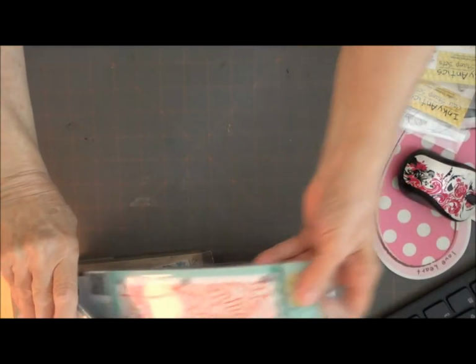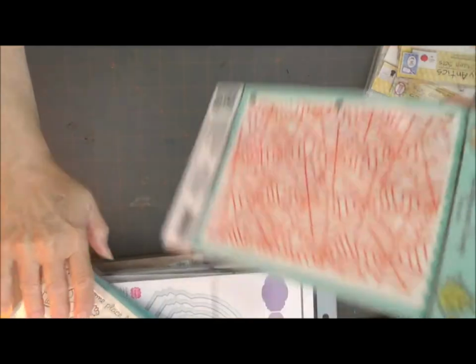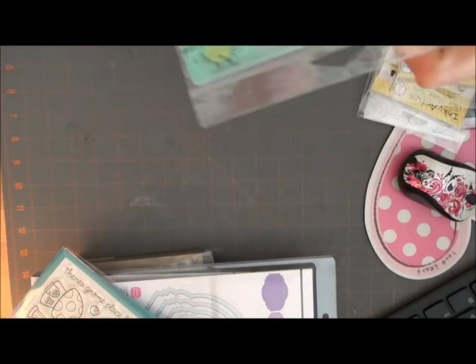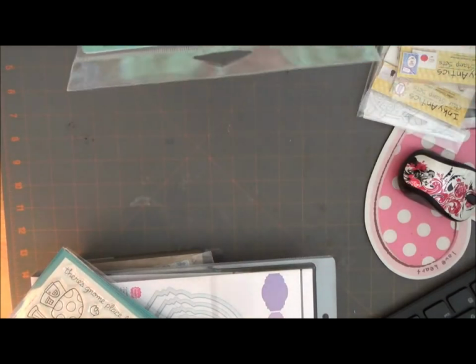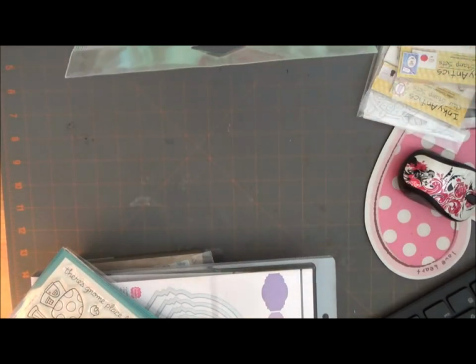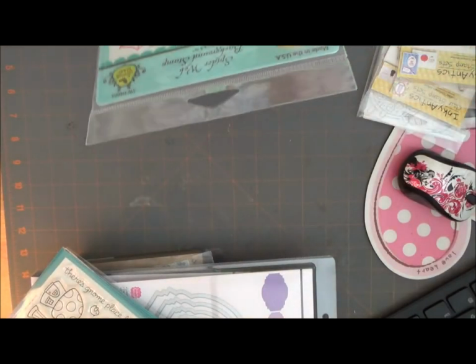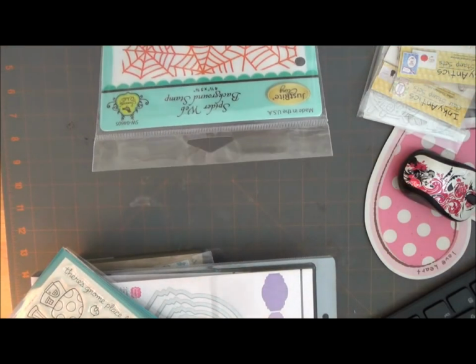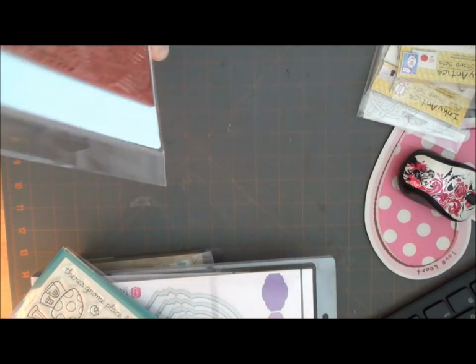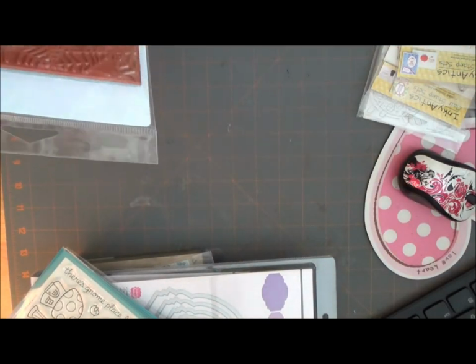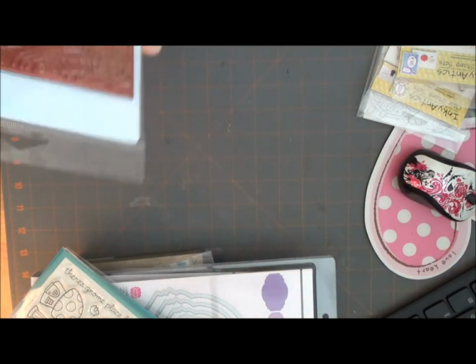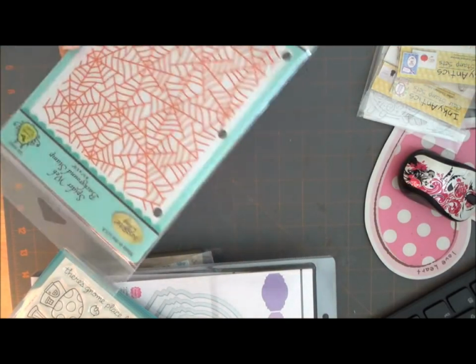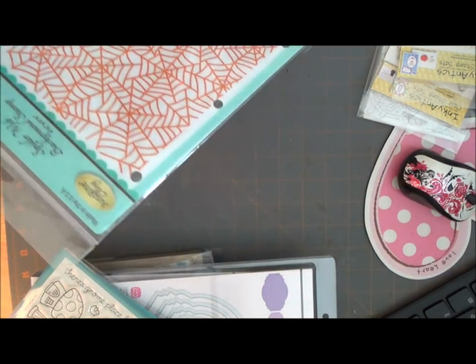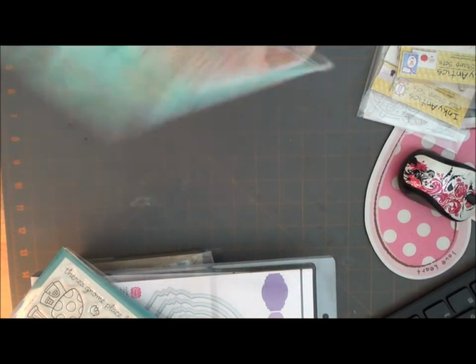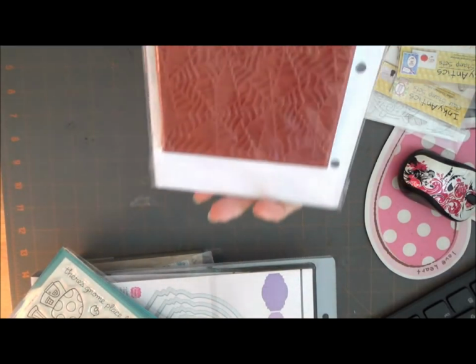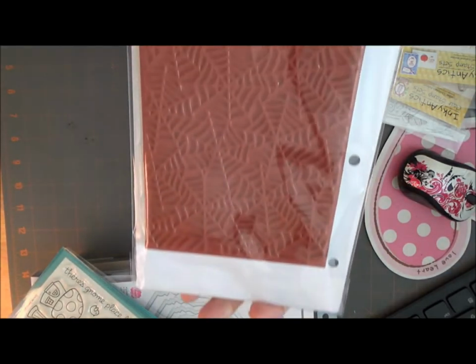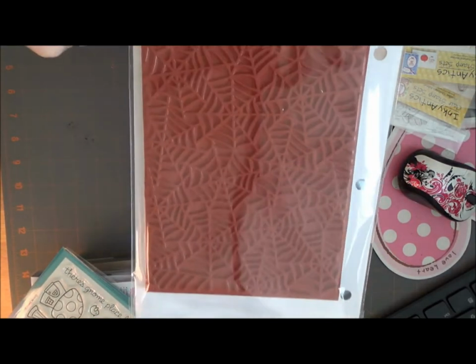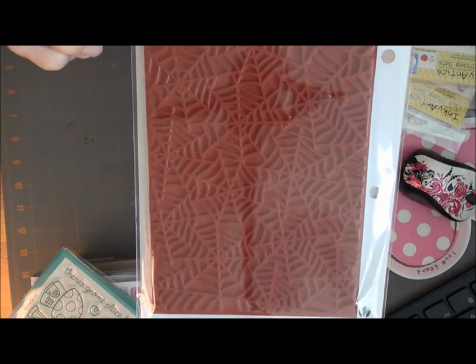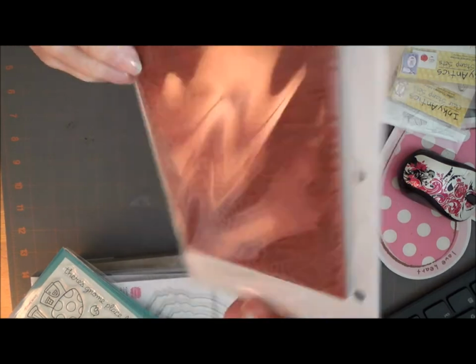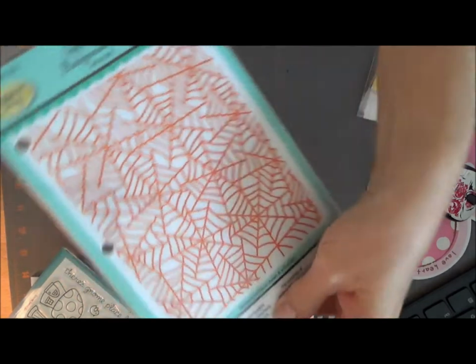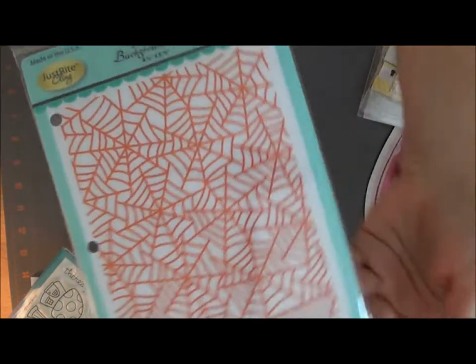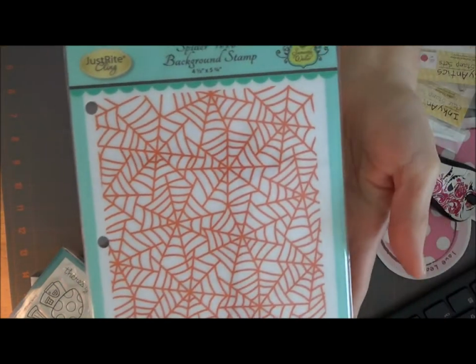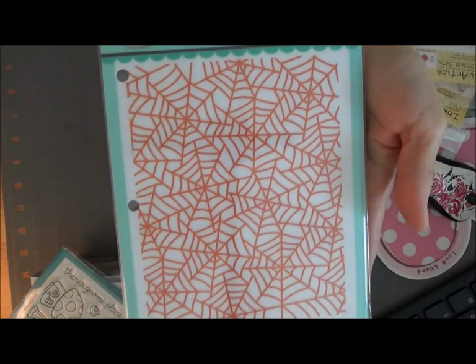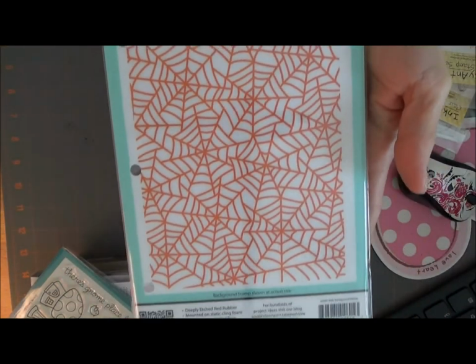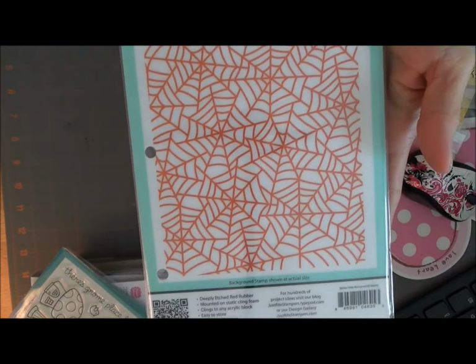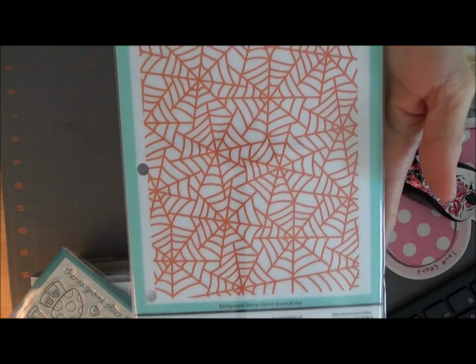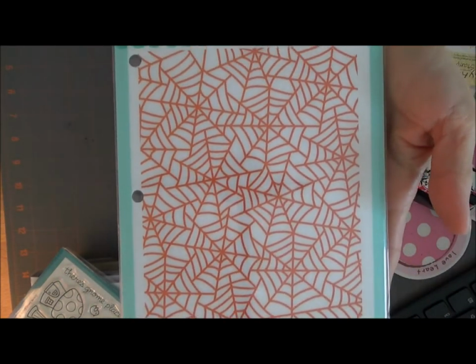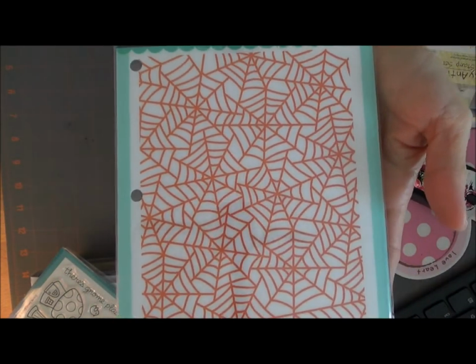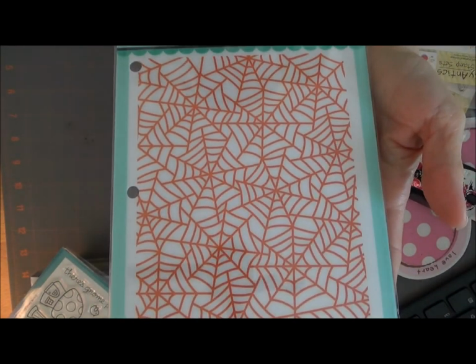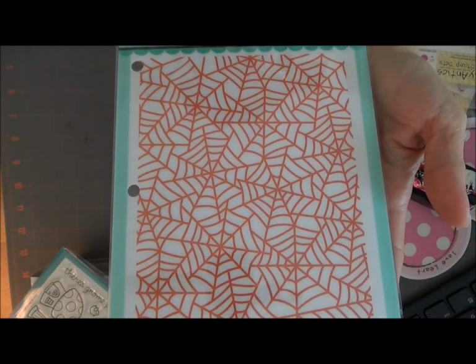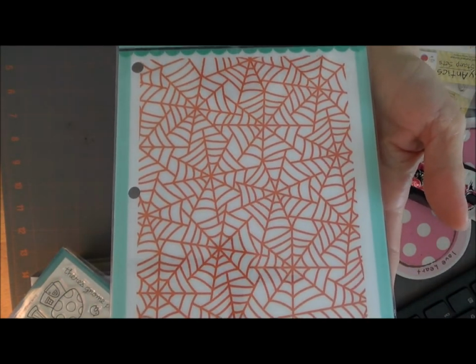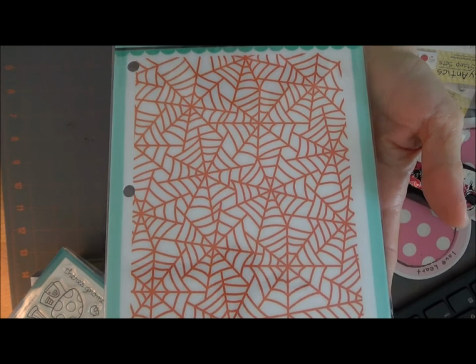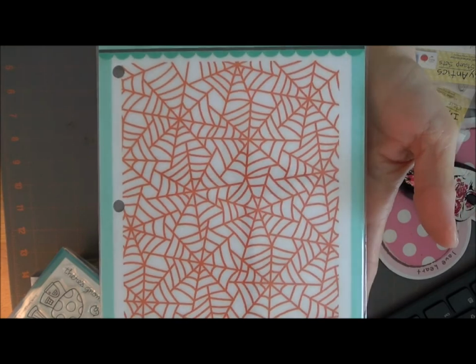This was on clearance — I believe this was about three or four dollars. This is a spiderweb rubber stamp. I love that. This is by Just Right Stamps.